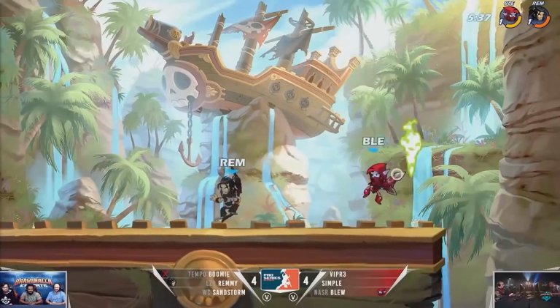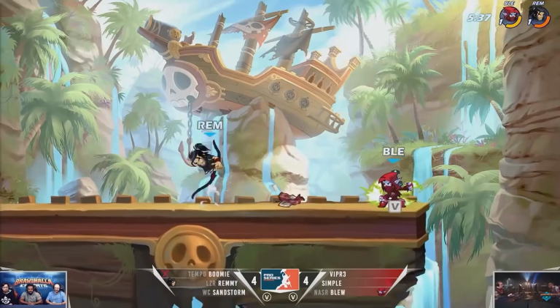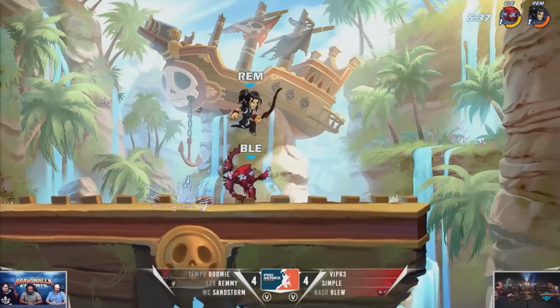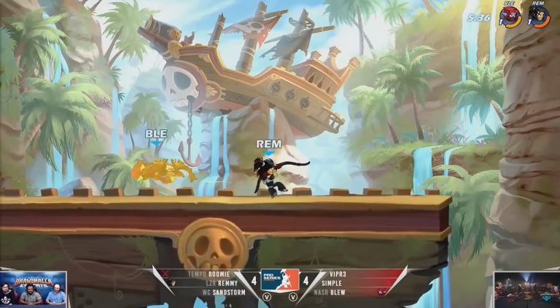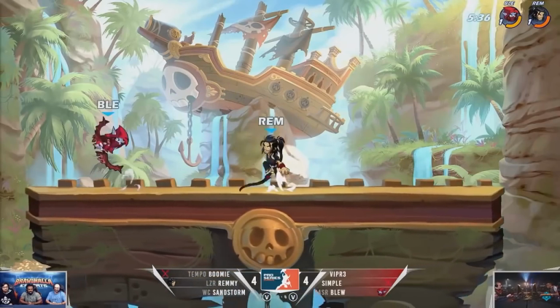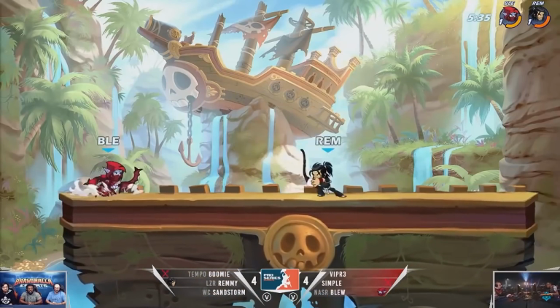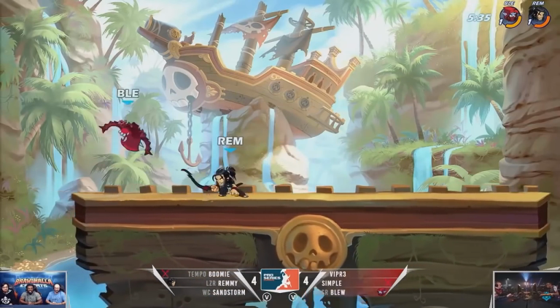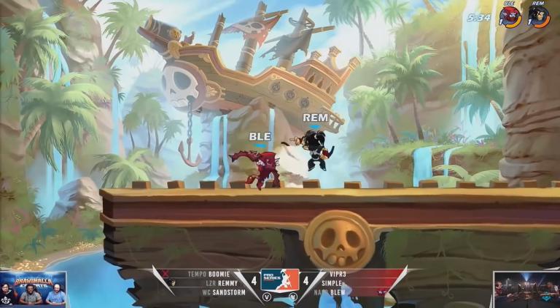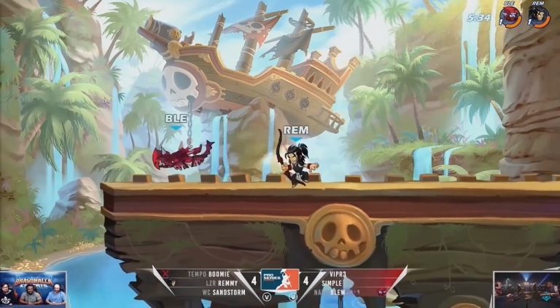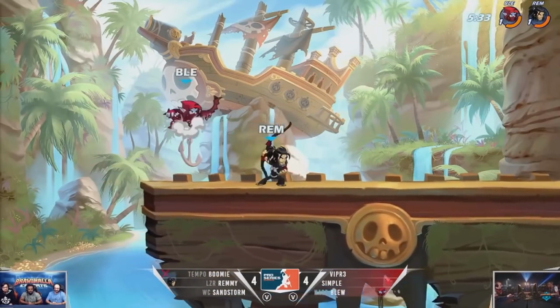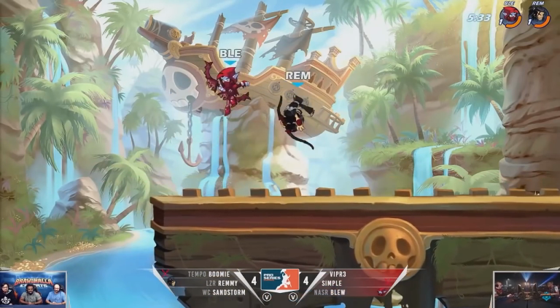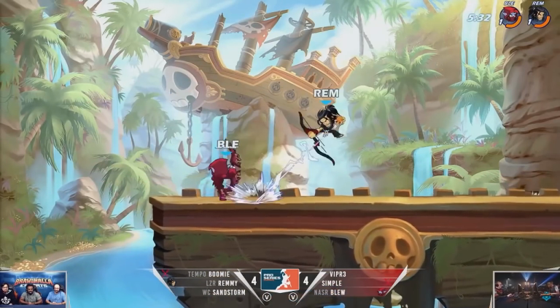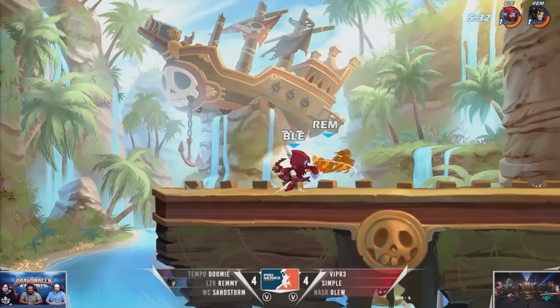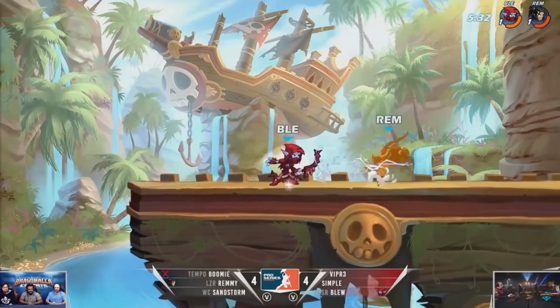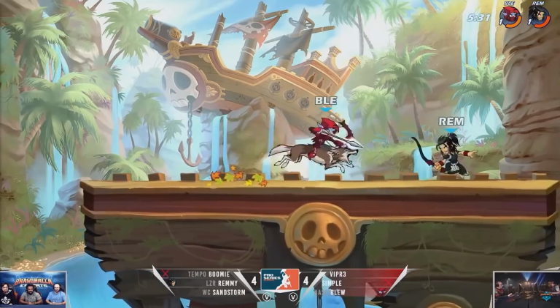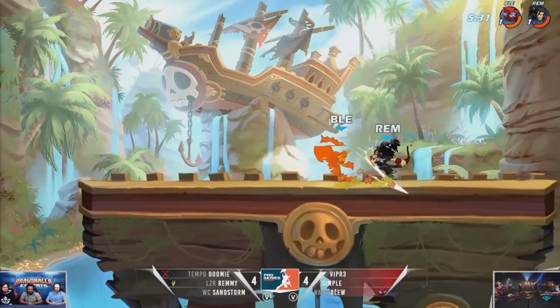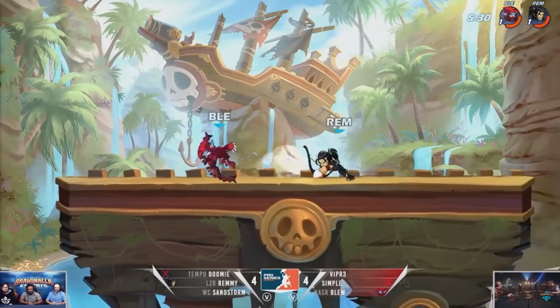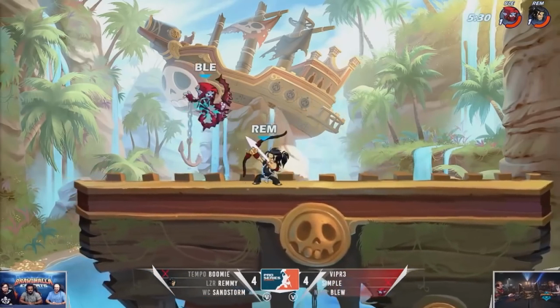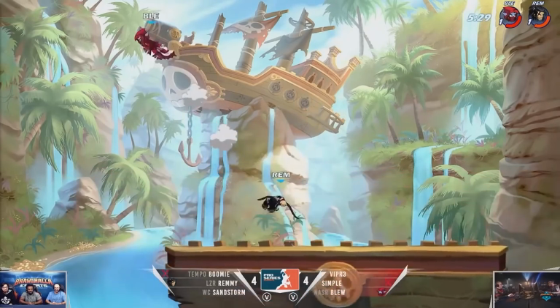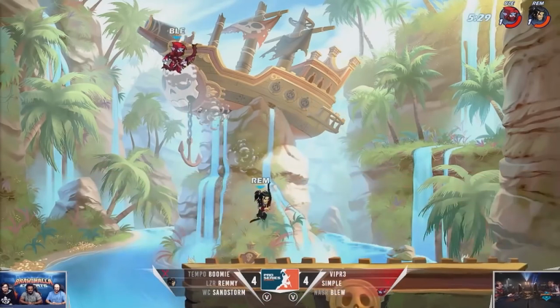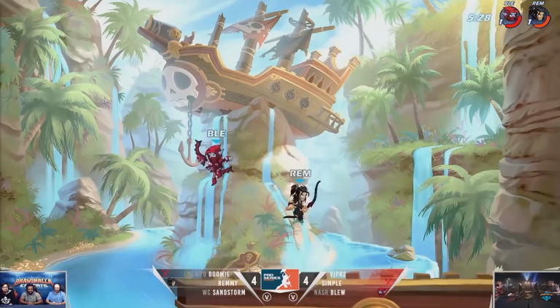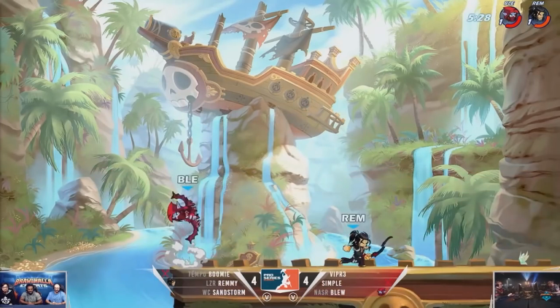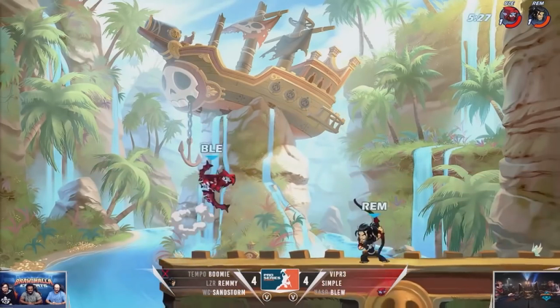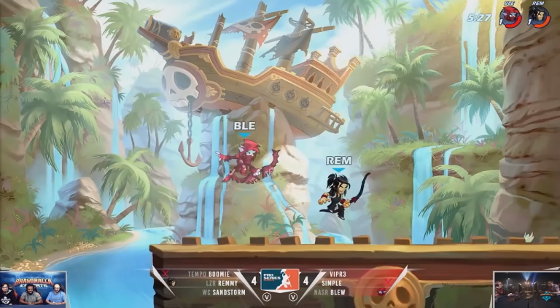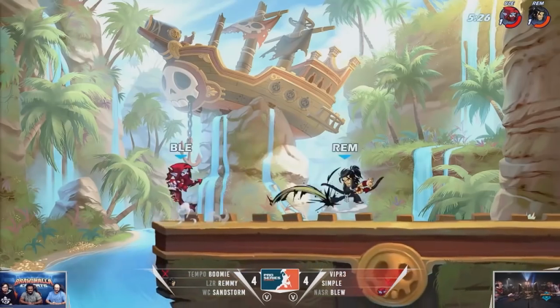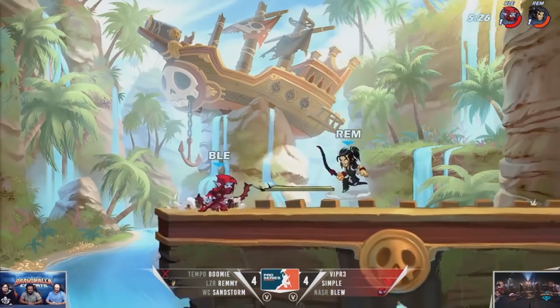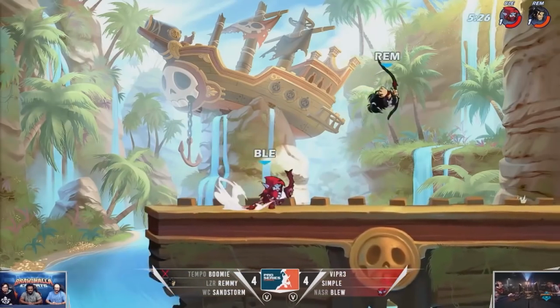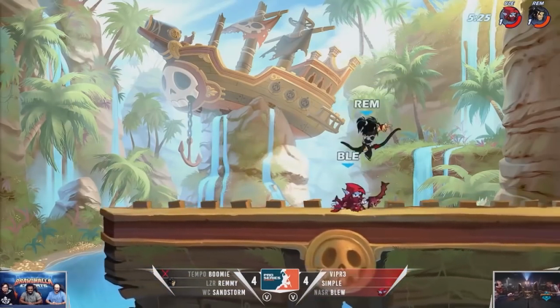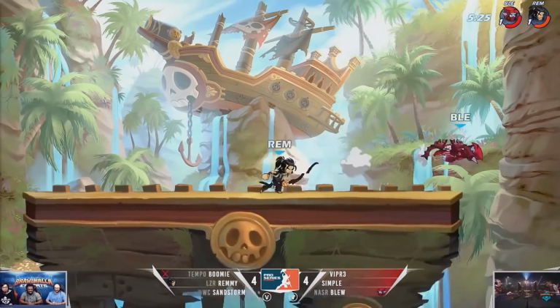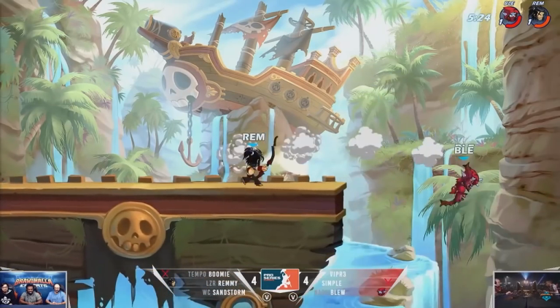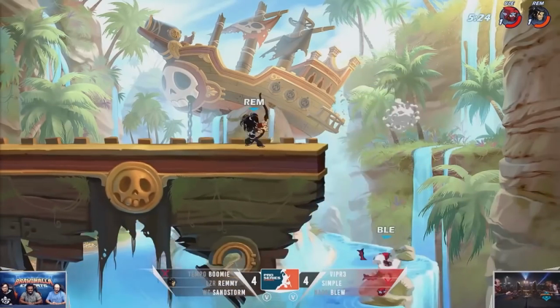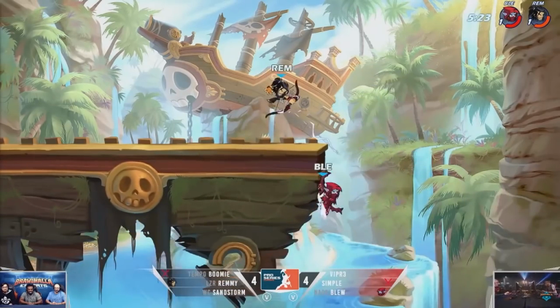Bow is the 8th weapon in Brawlhalla. It features a long-range yet precise kit based on hard pressure and commitment. While its hitboxes are small, it makes up for it with high damage and quick attacks. If you enjoy fast, read-heavy gameplay based on controlling your opponent's moves, bow is for you.